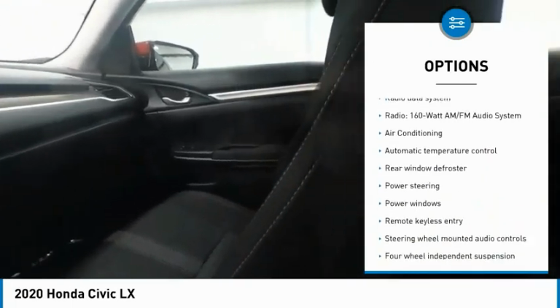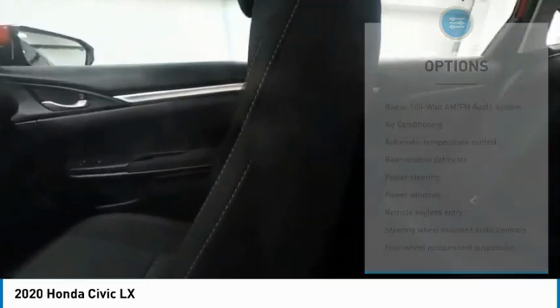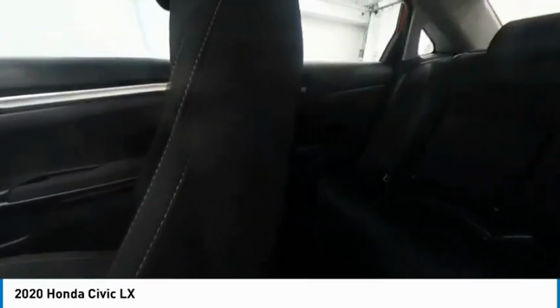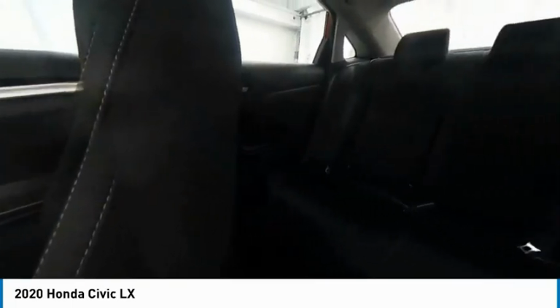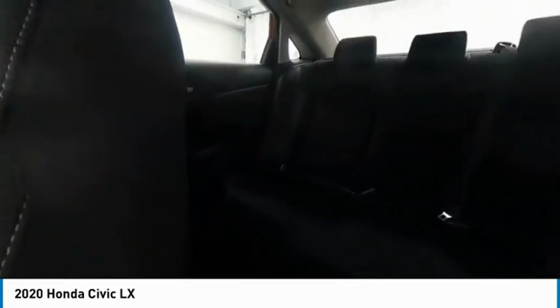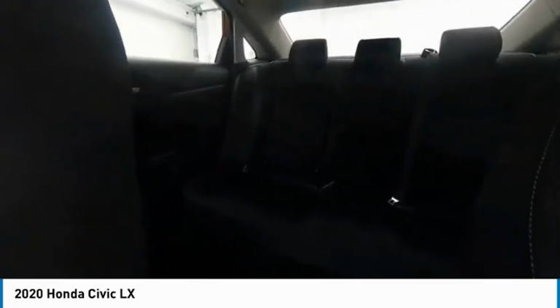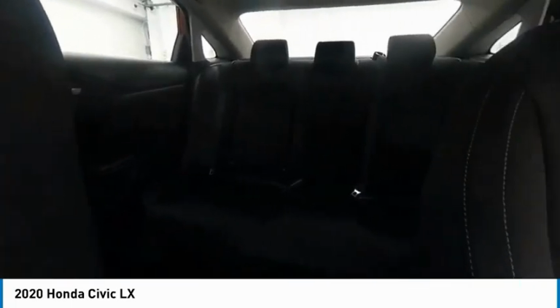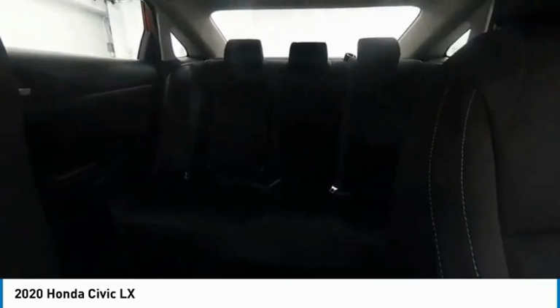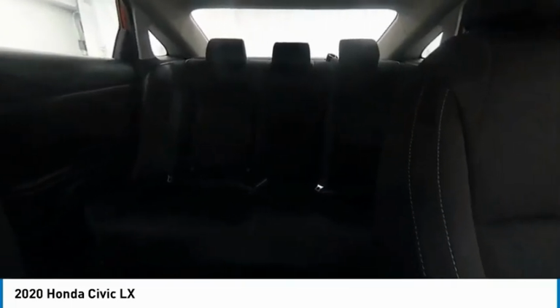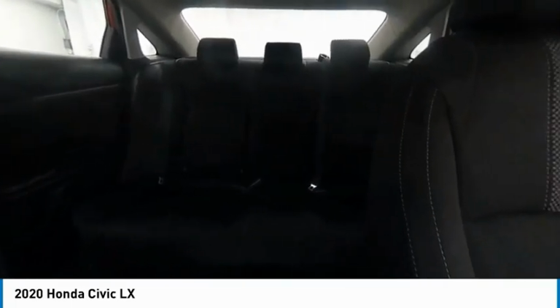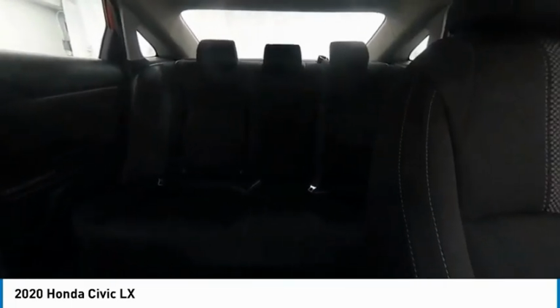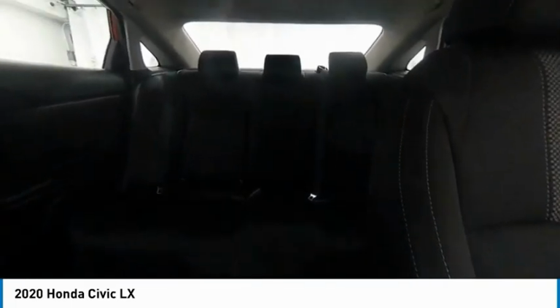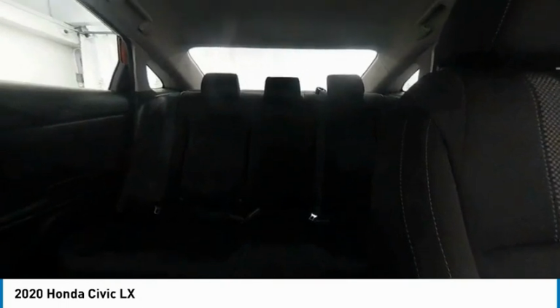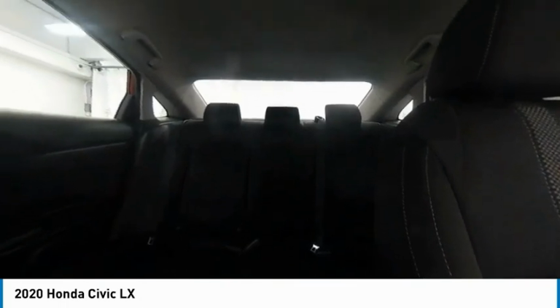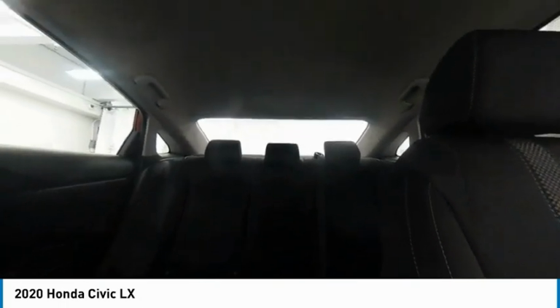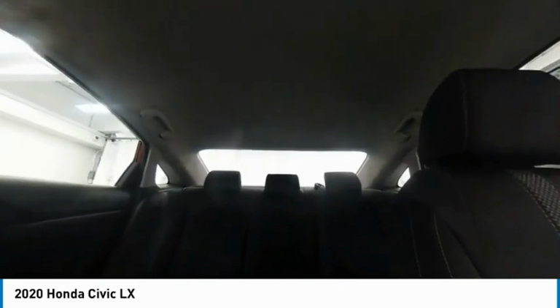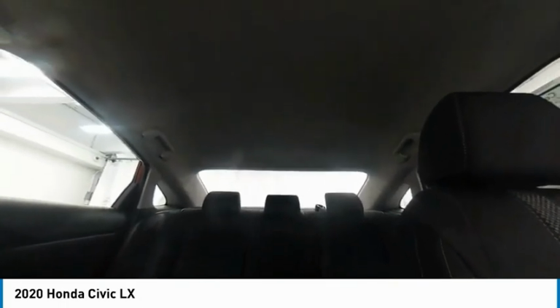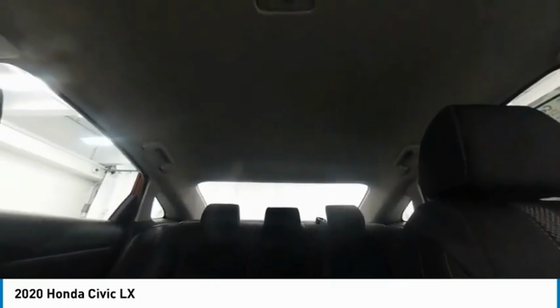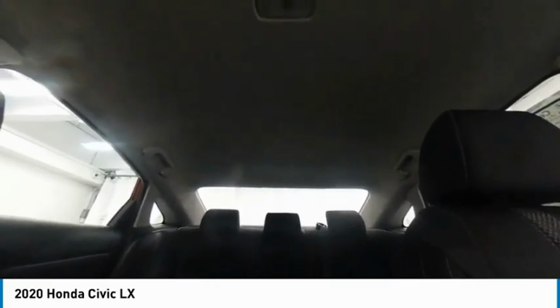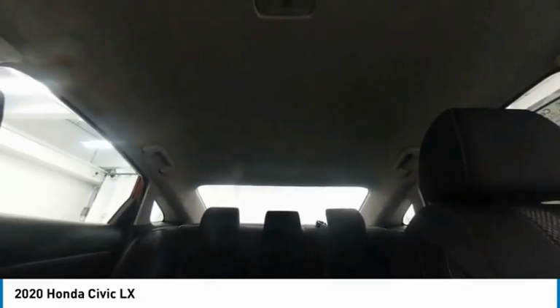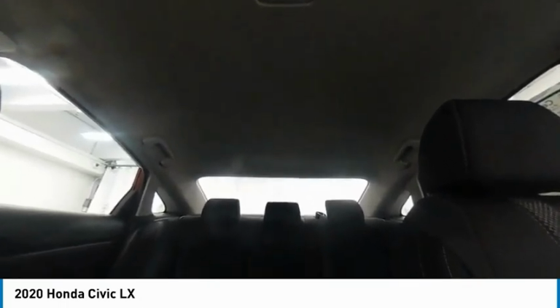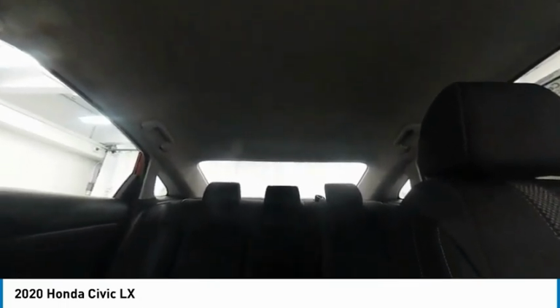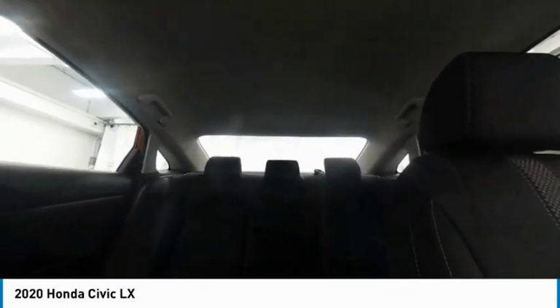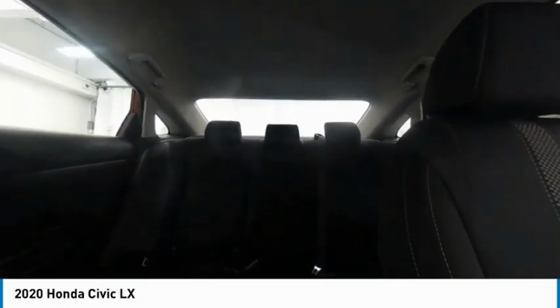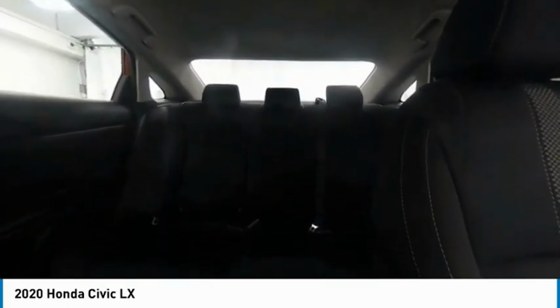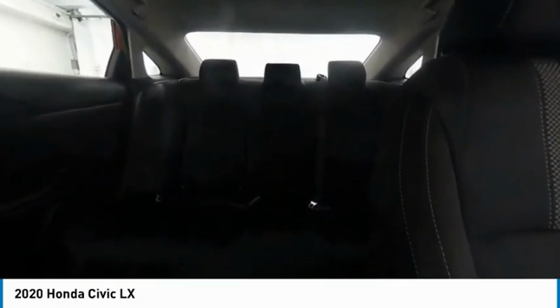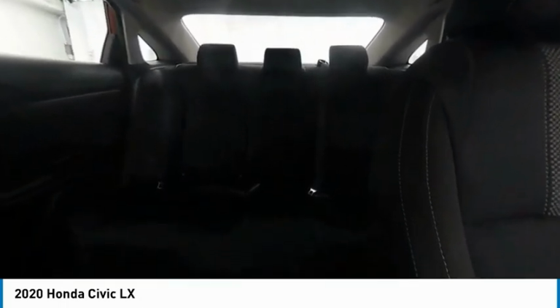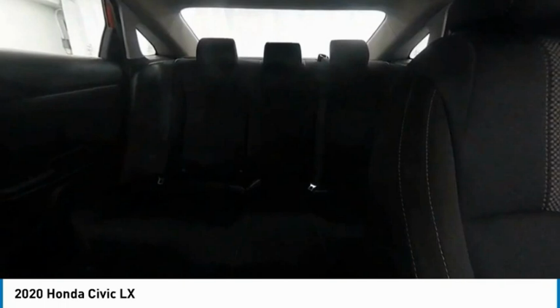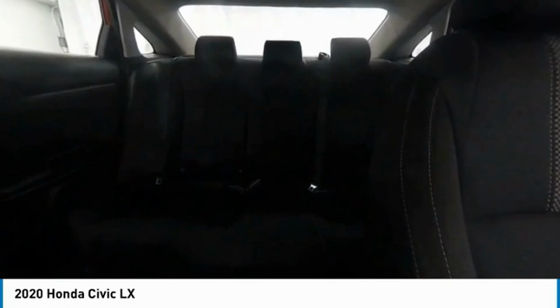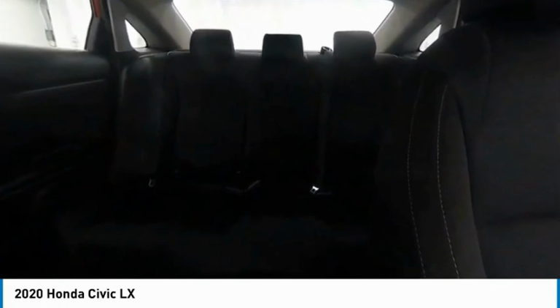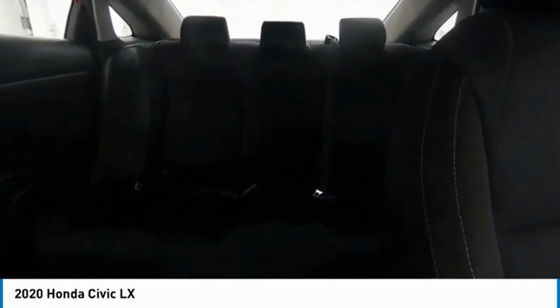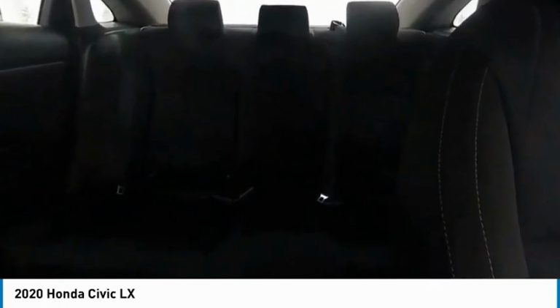Rear window defroster, security system, low tire pressure warning, trip computer. Searching for a dependable vehicle that looks great too? You found it, so stop in today.